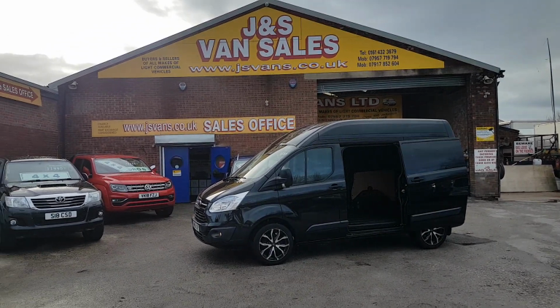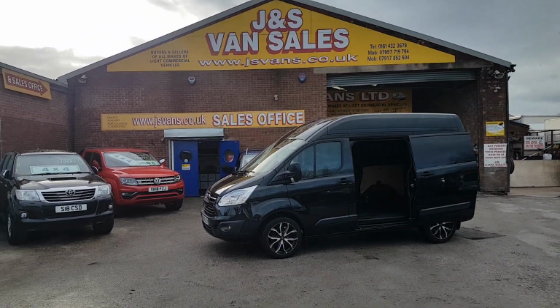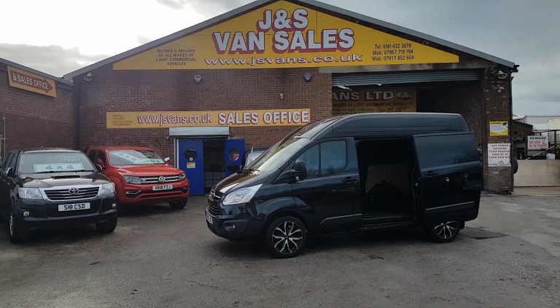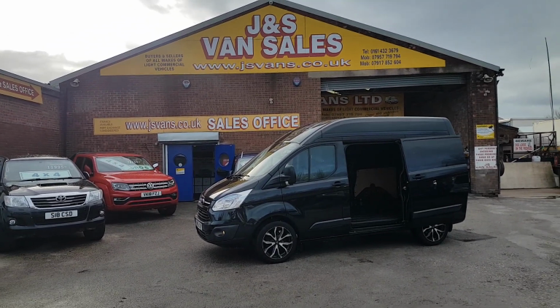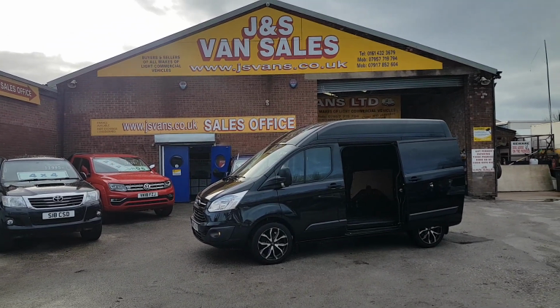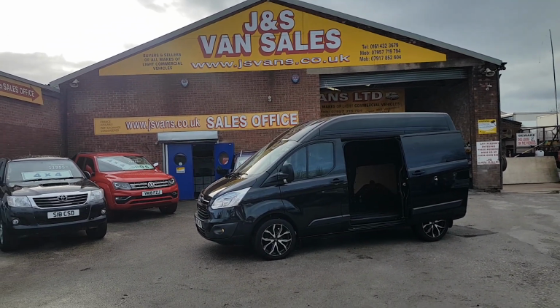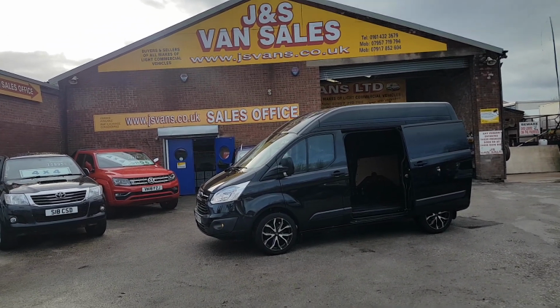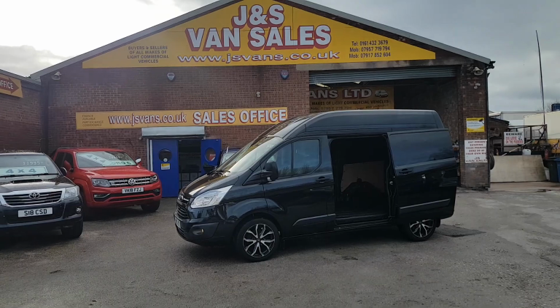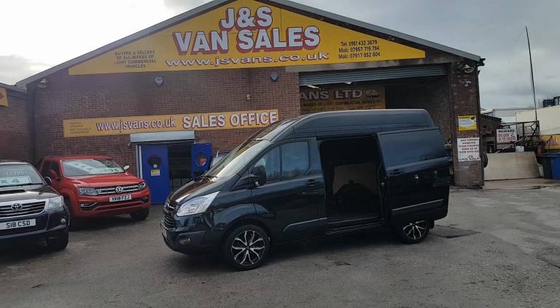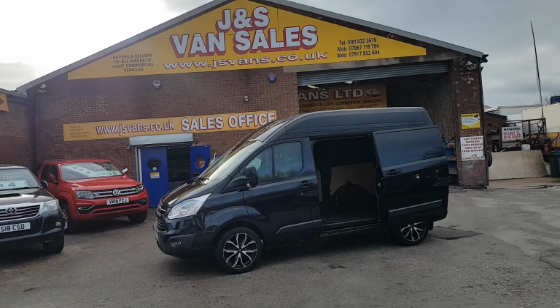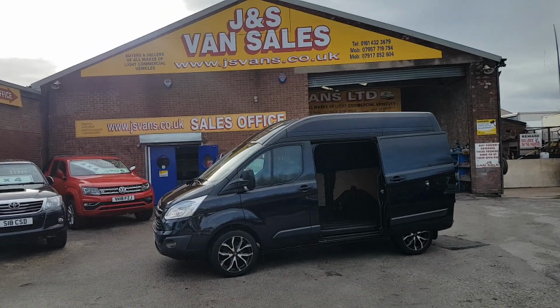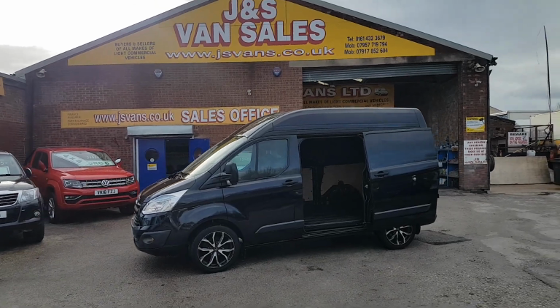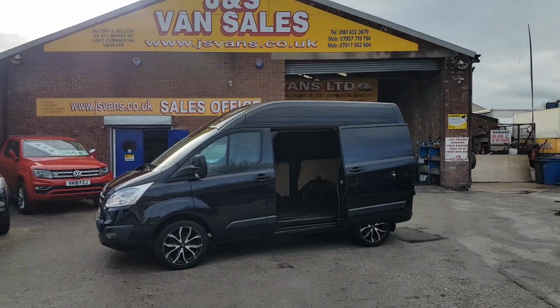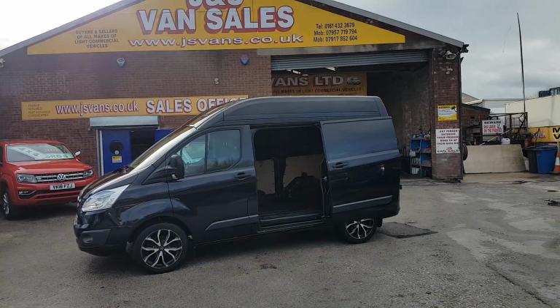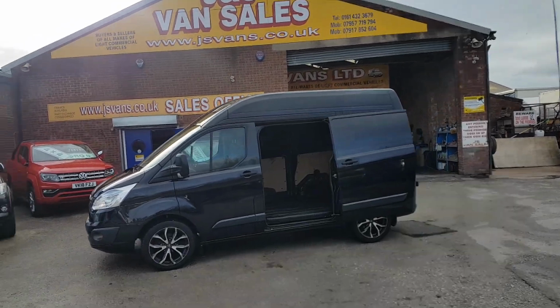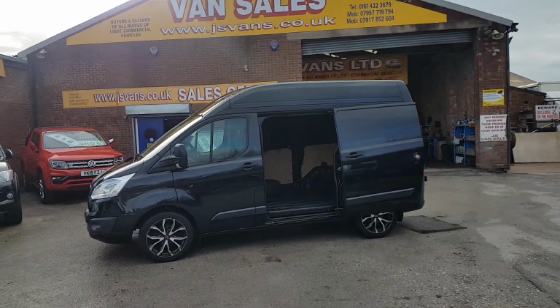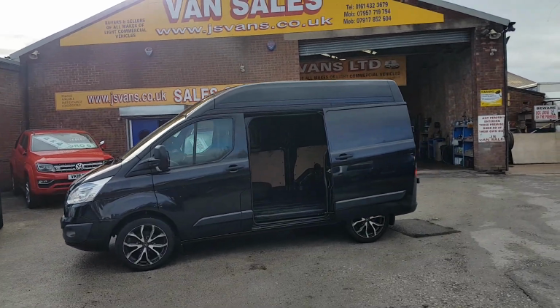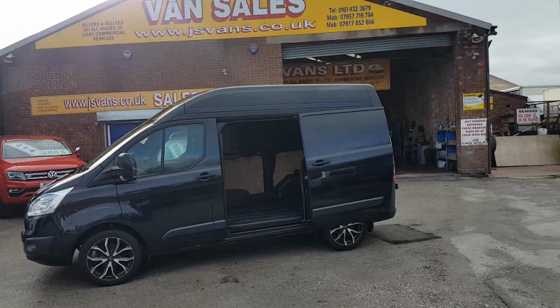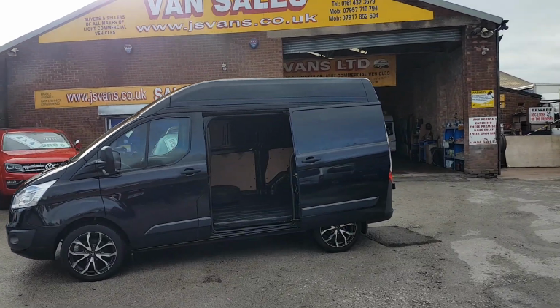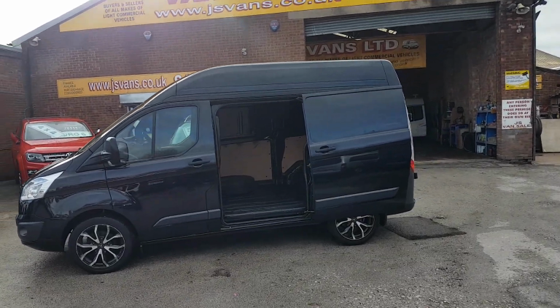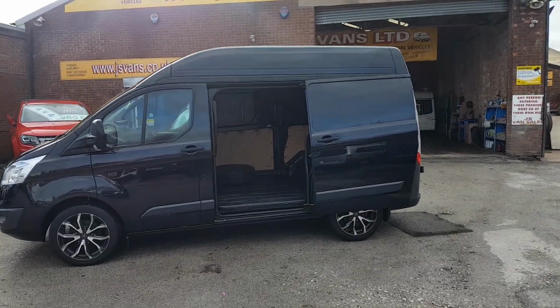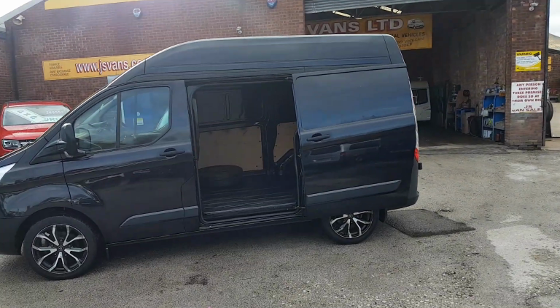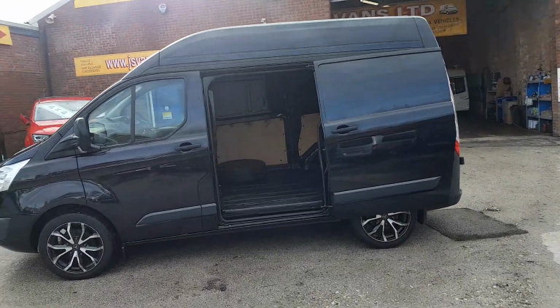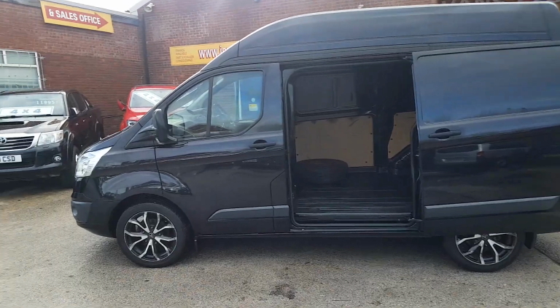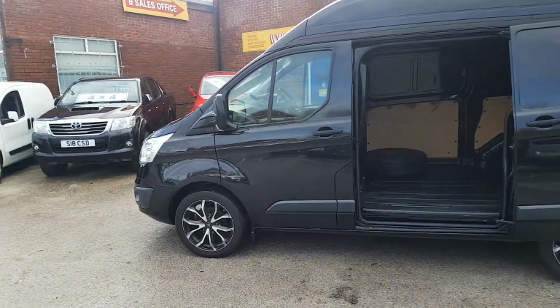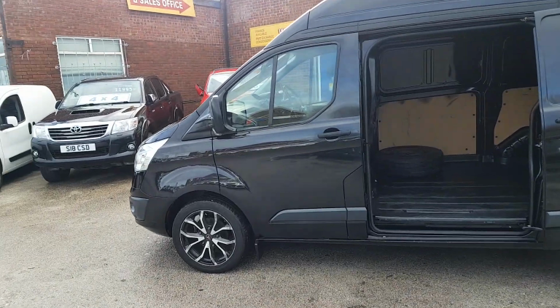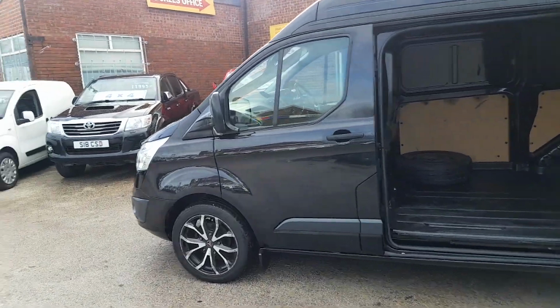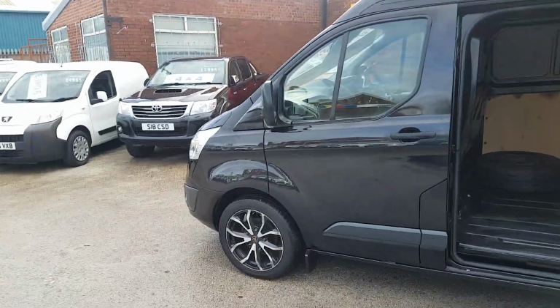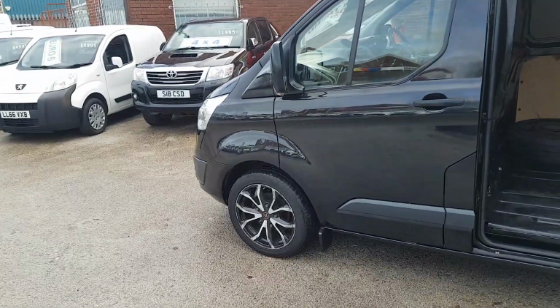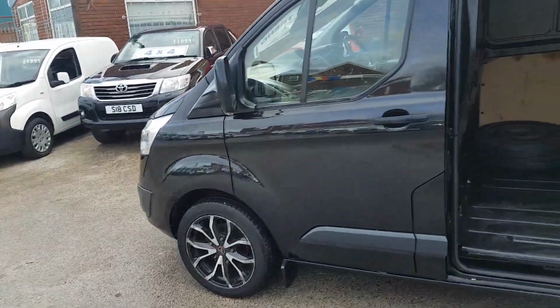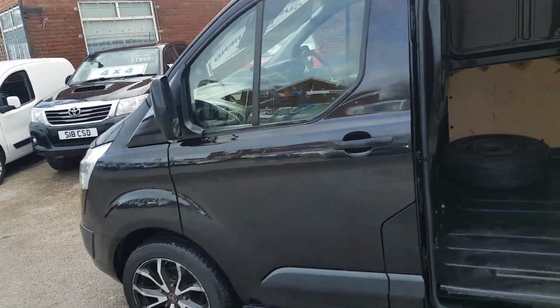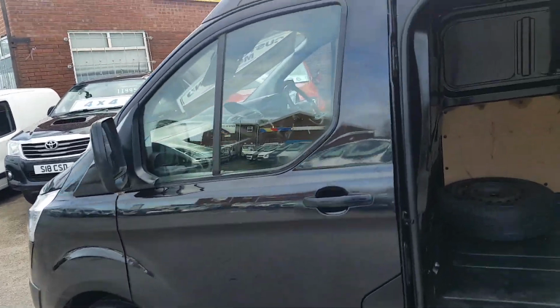Give you a walk around the van. Comes with a free JS Vans warranty offer. It's the Trend also. It's got the Fox alloys there — there are a few scratches on the alloys.